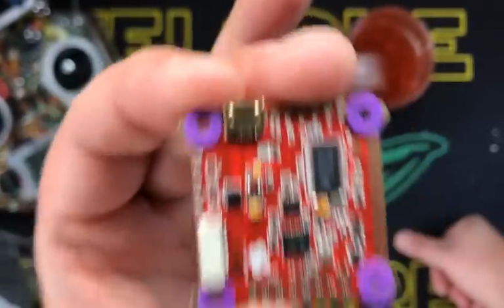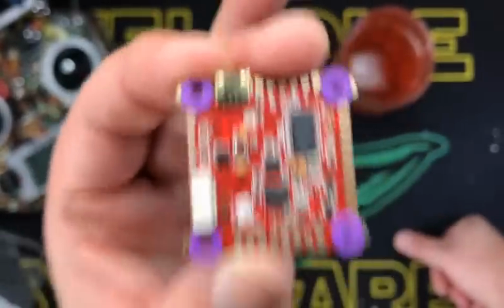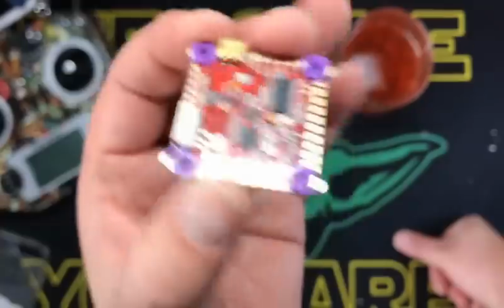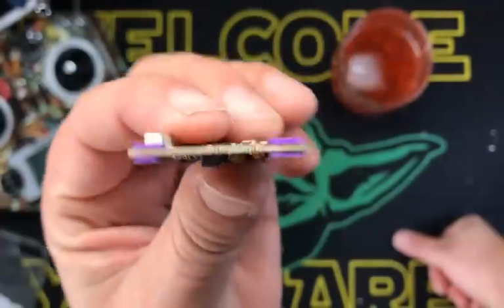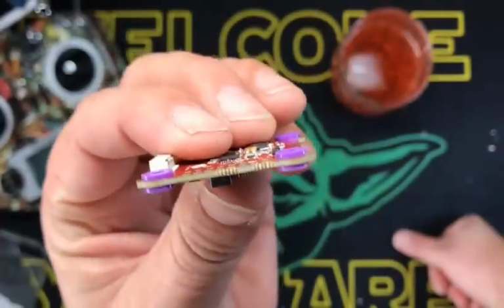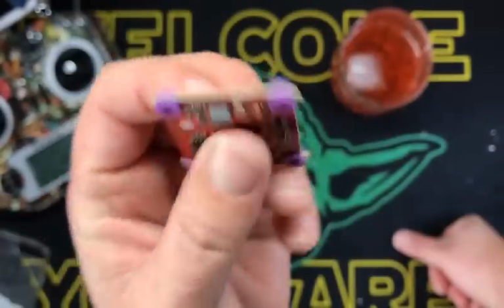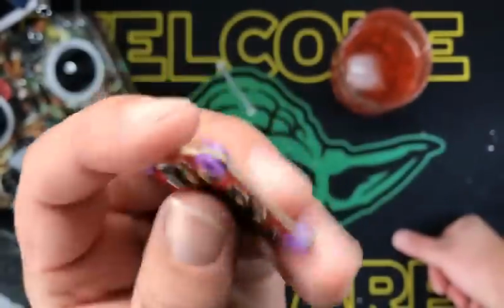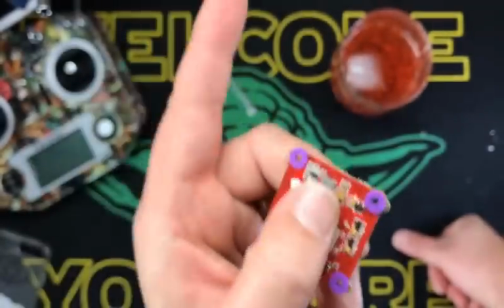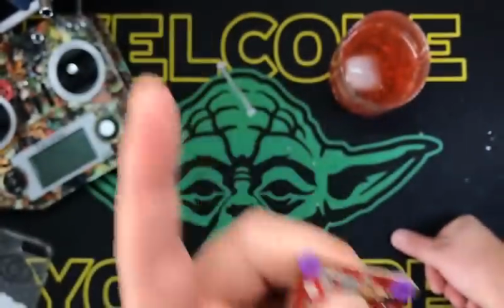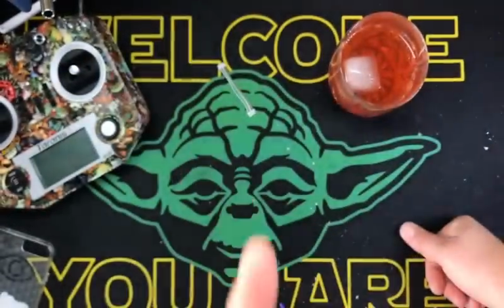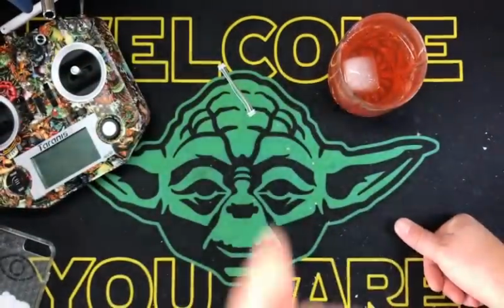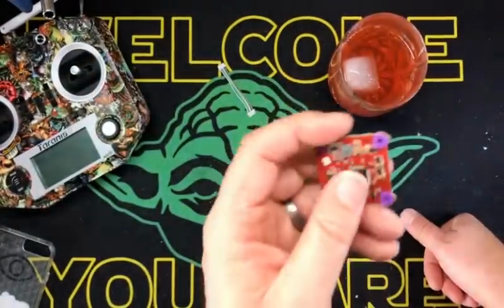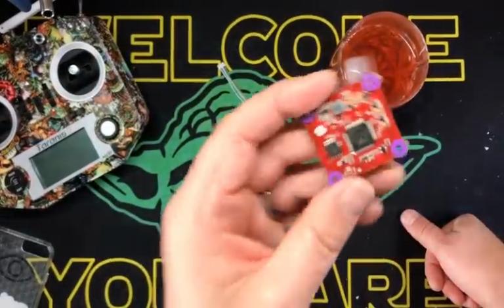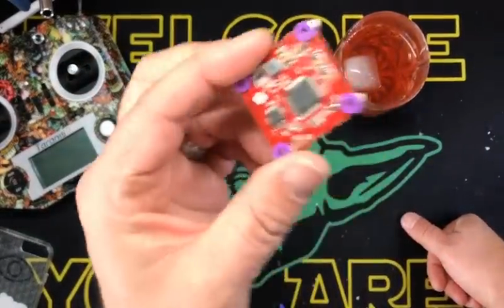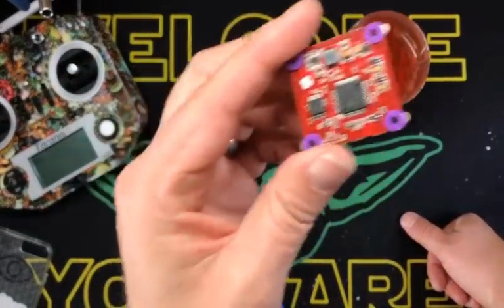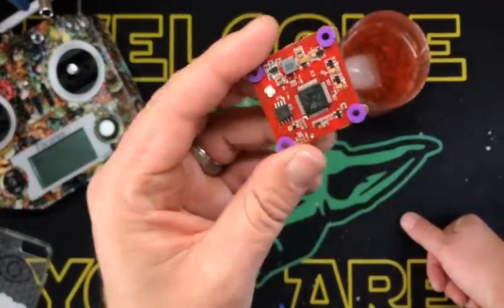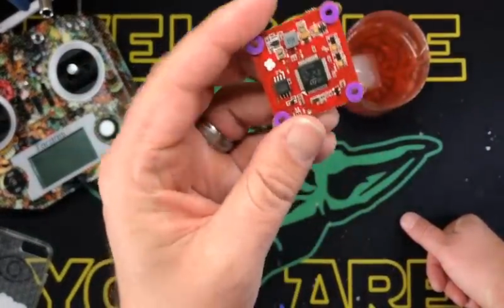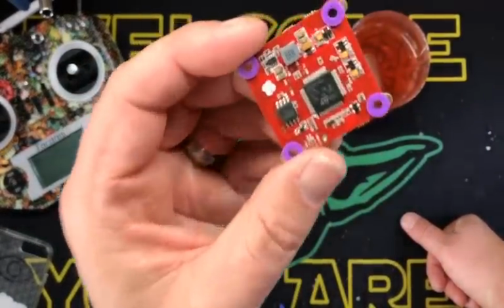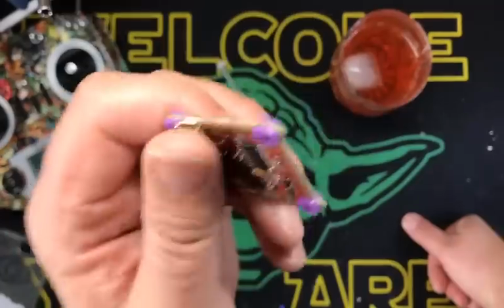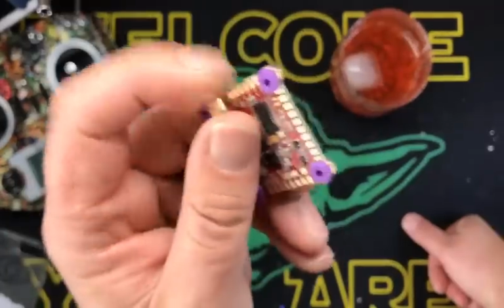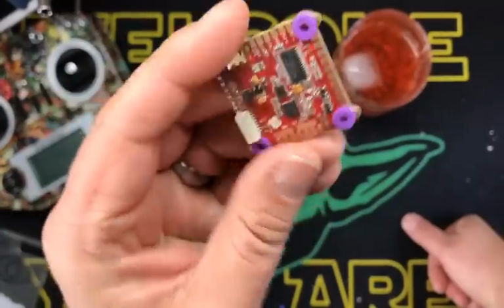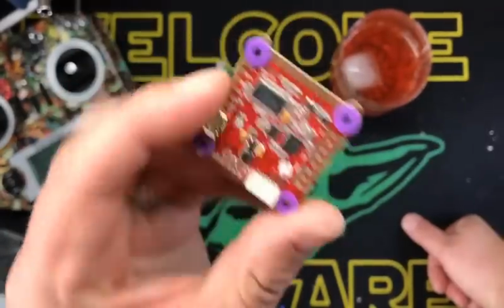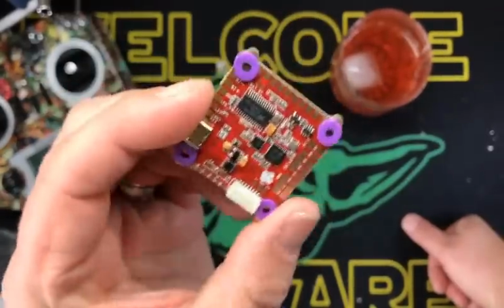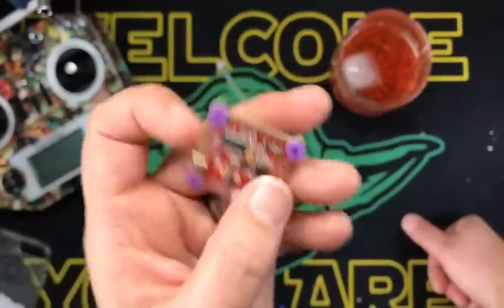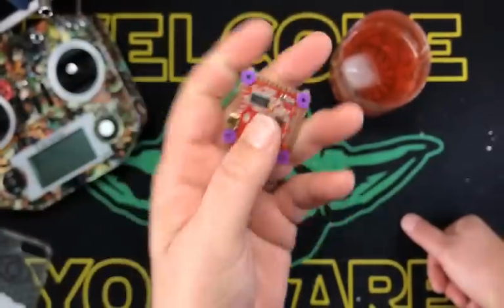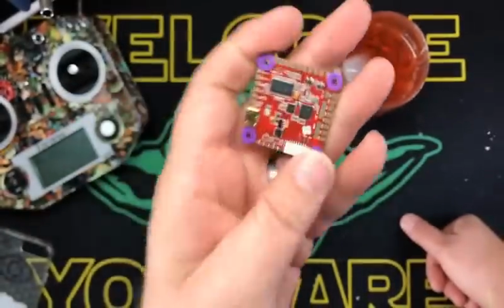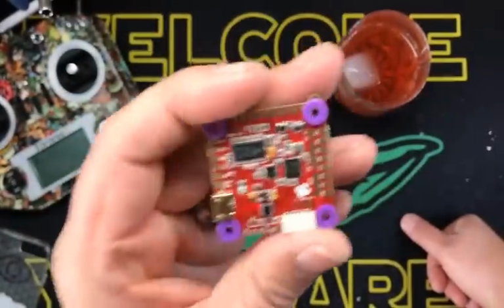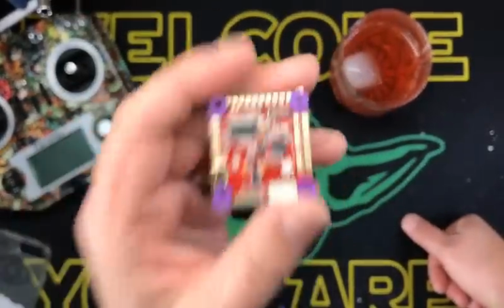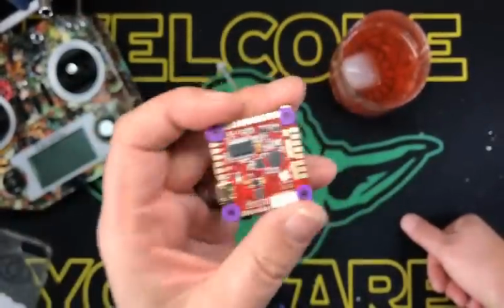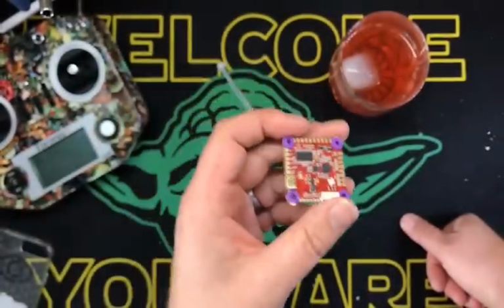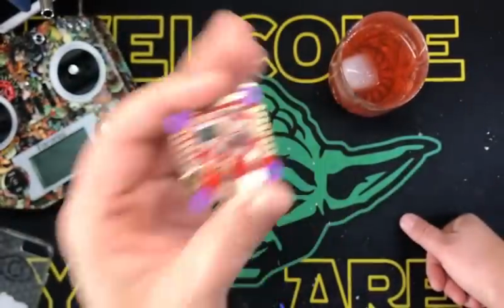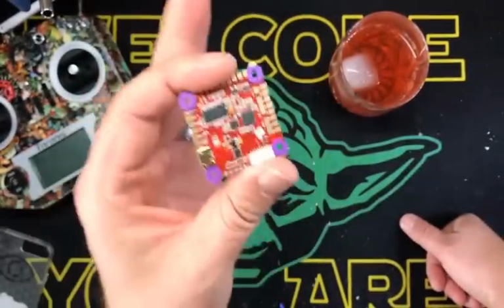The reason I think this is going to be really cool — and a guy on my channel actually turned me on to this. He's like, dude, you've got to try this. You don't even have to tune your PIDs. It's just like, bam!